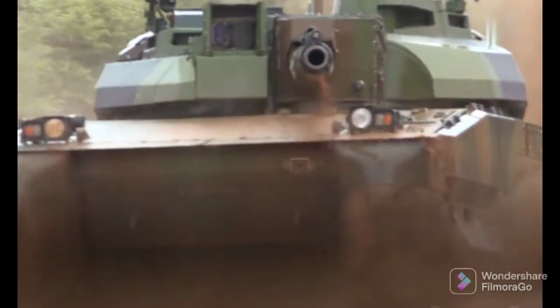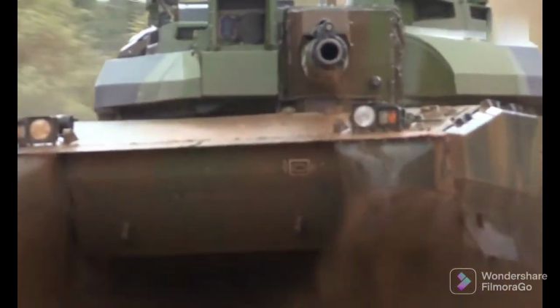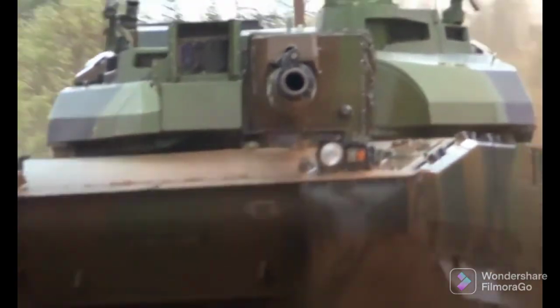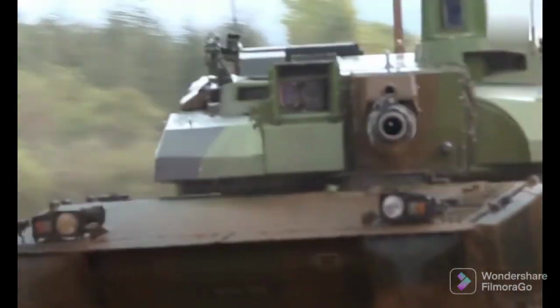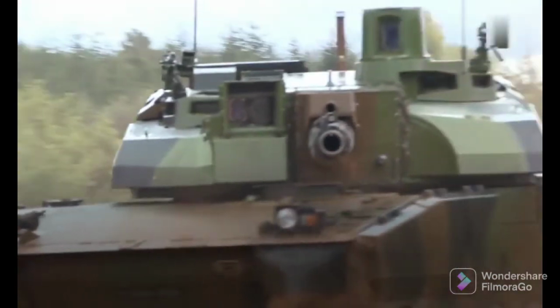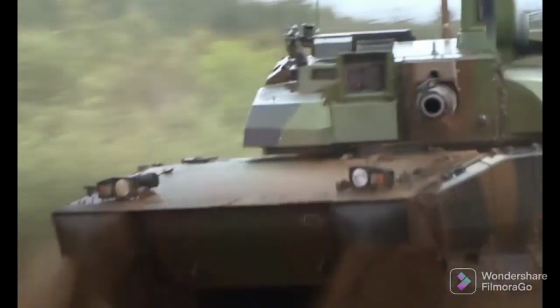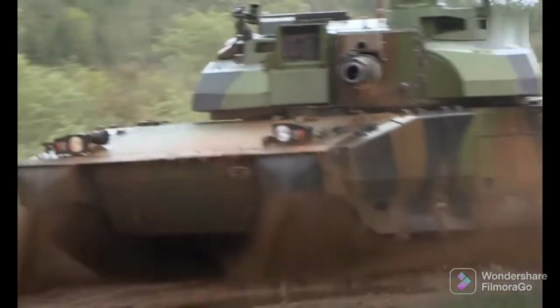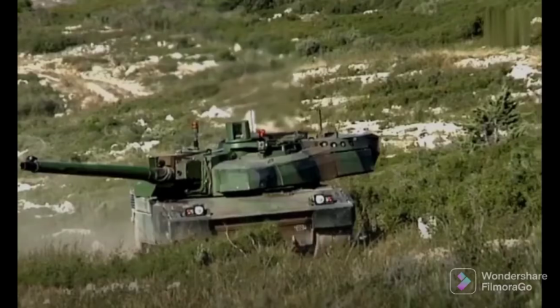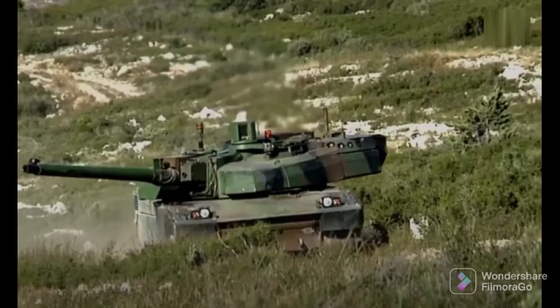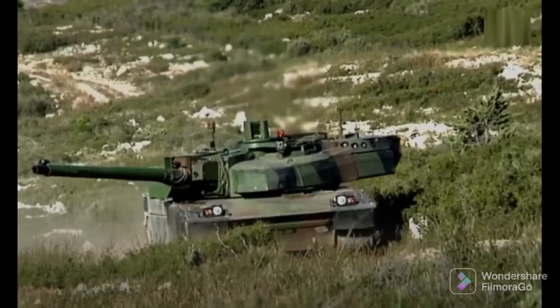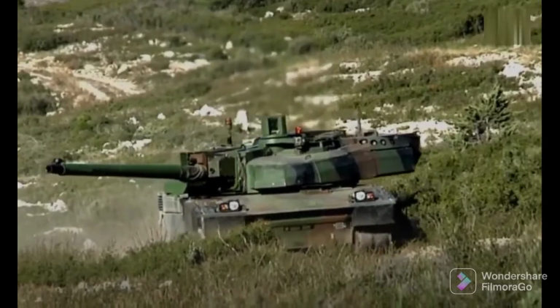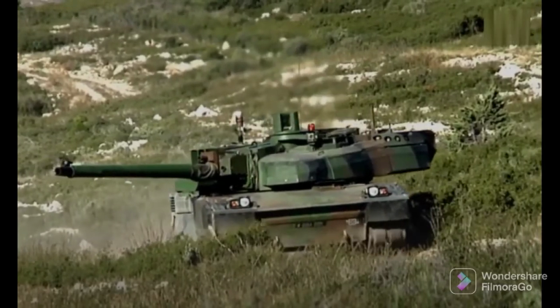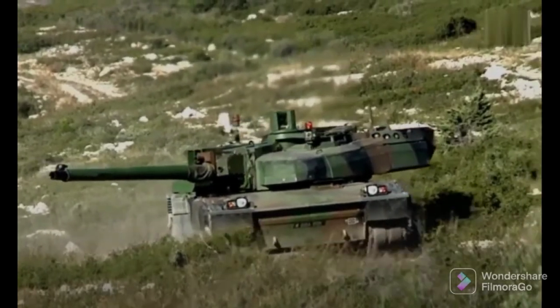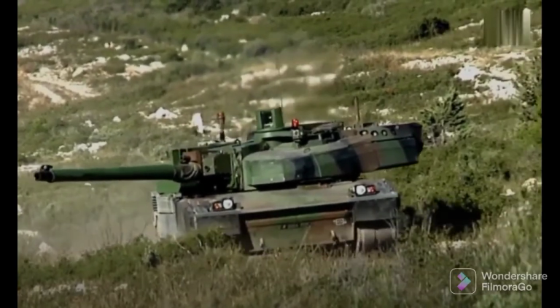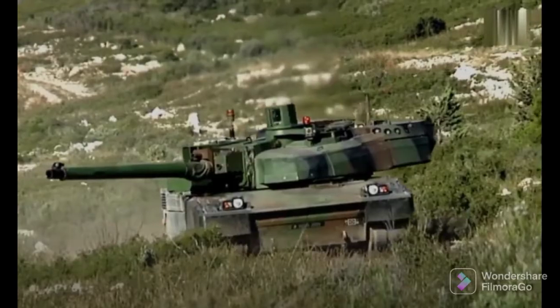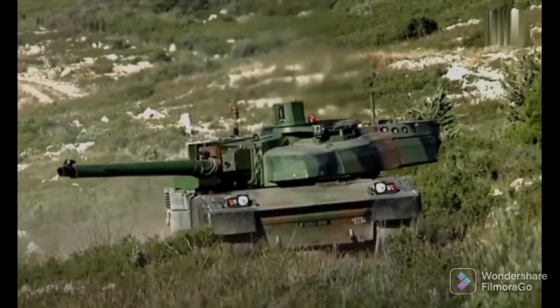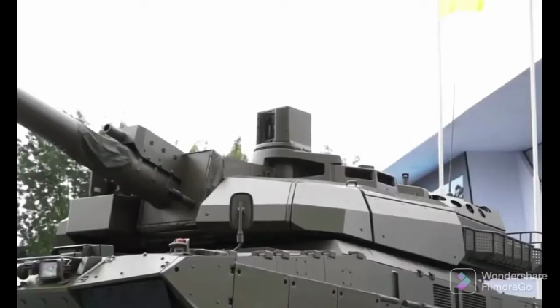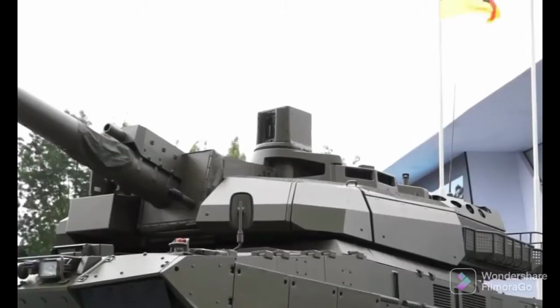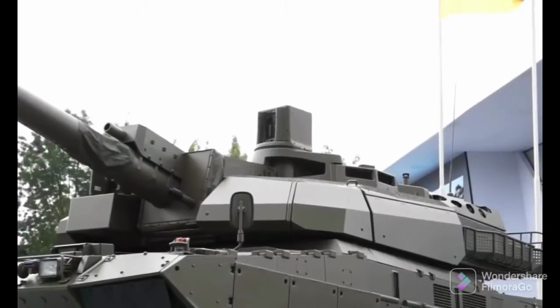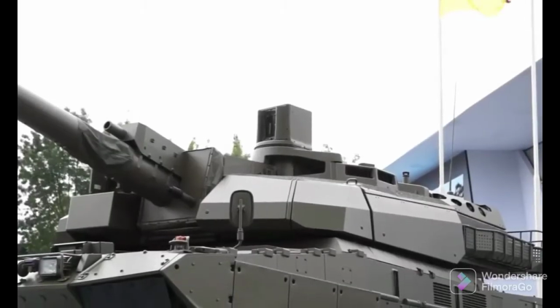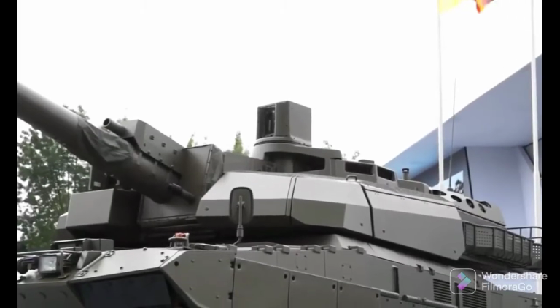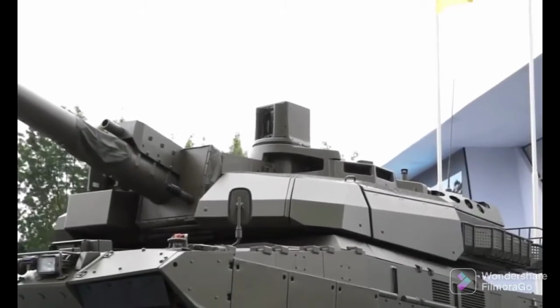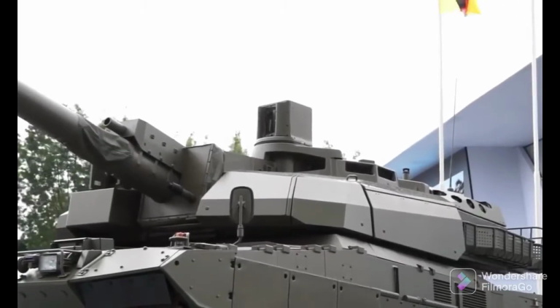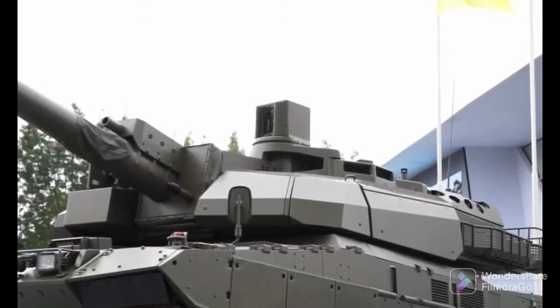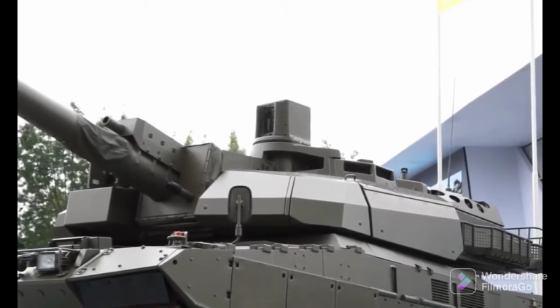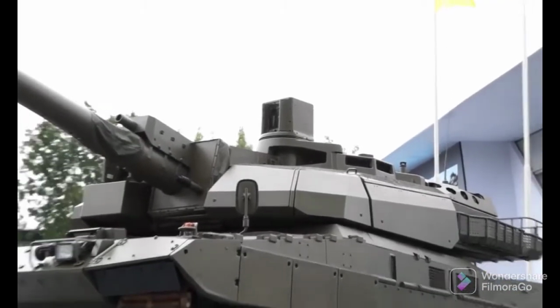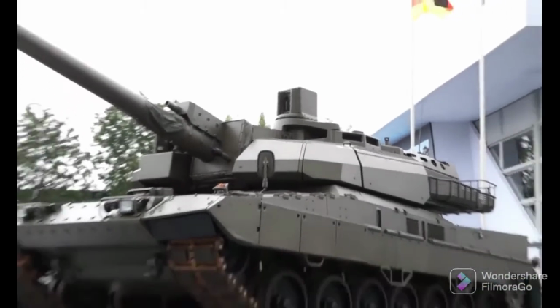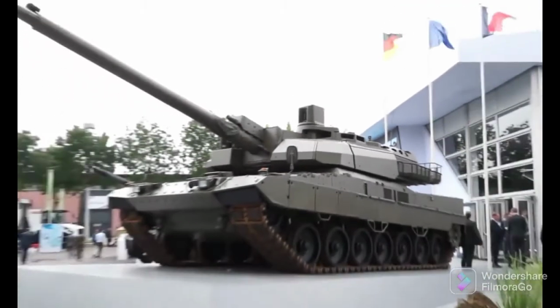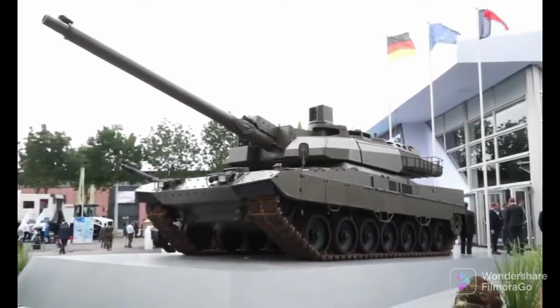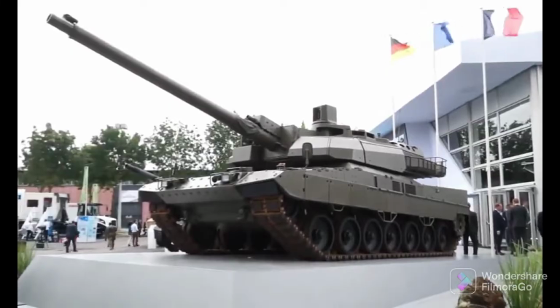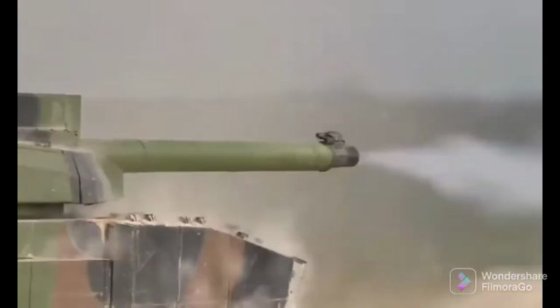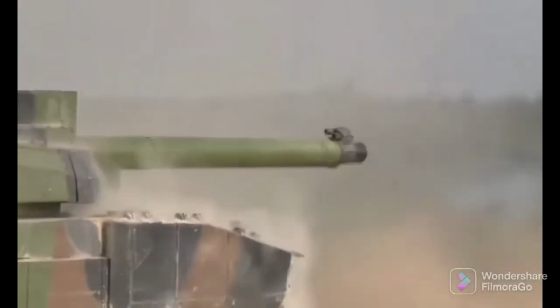Thanks for watching about the renovated Leclerc Scorpion XLR main battle tank. If you like it, give us a thumbs up, share it, and don't forget to subscribe to this channel and turn on notifications so you'll know when we upload a new video.